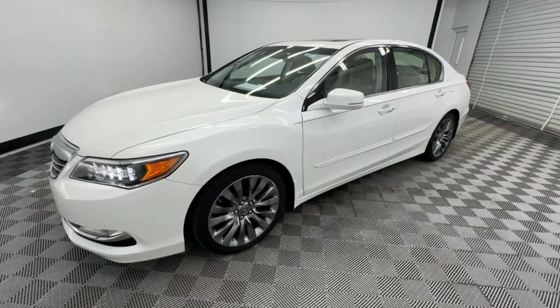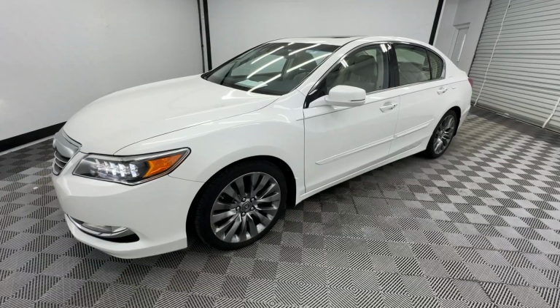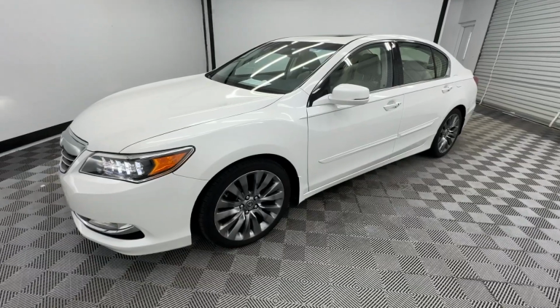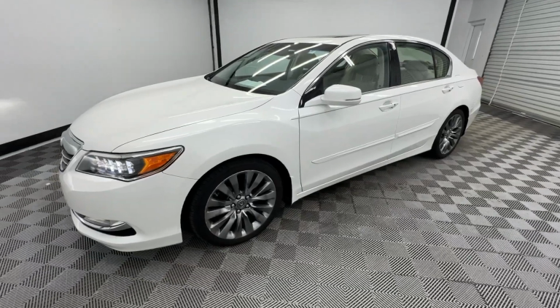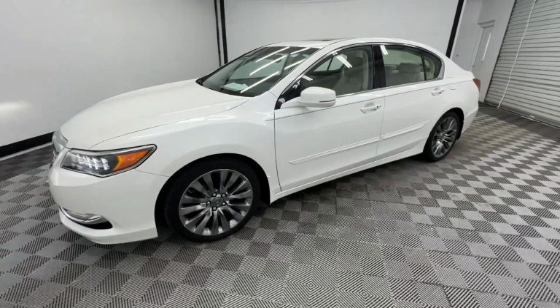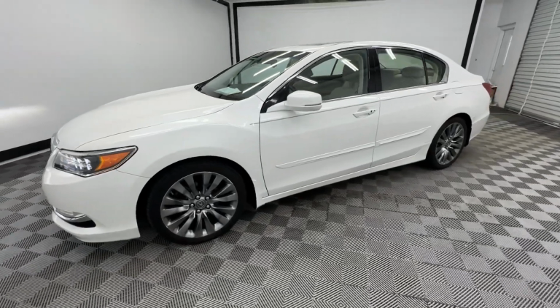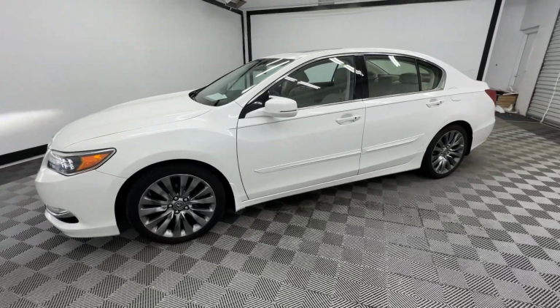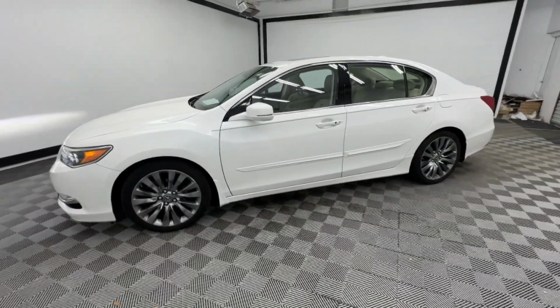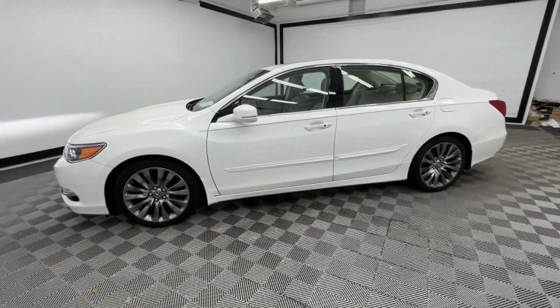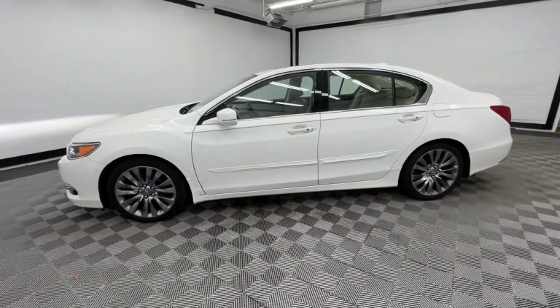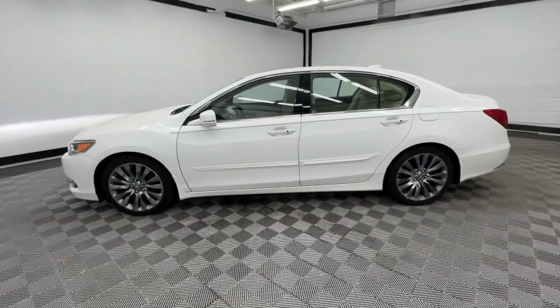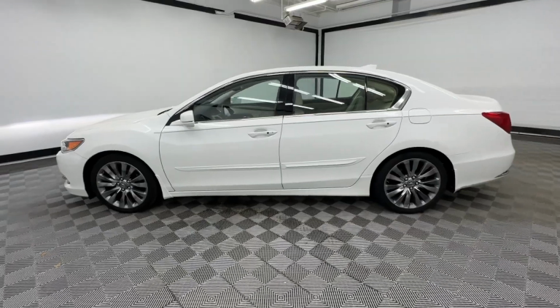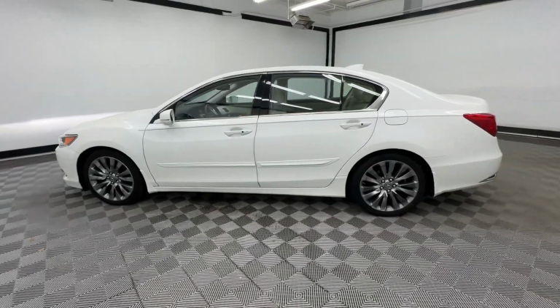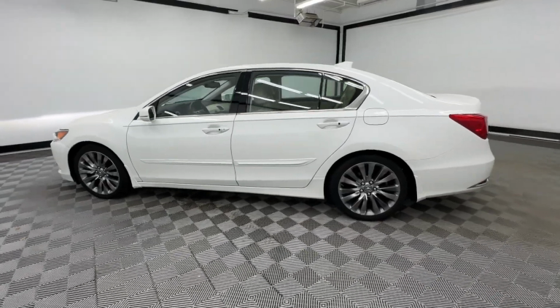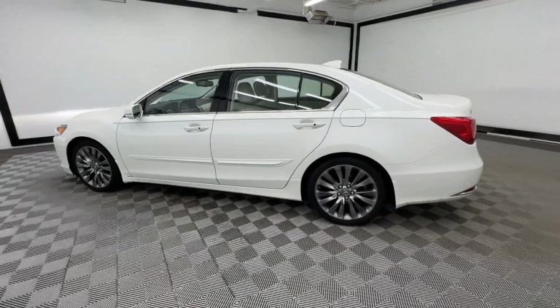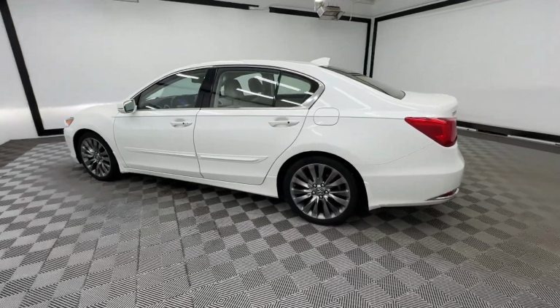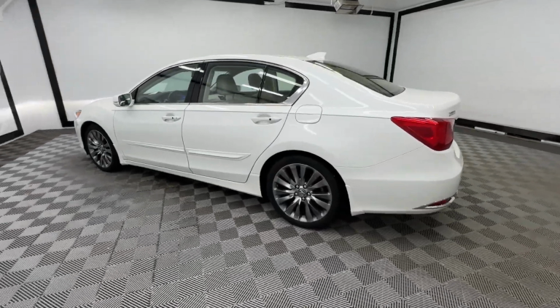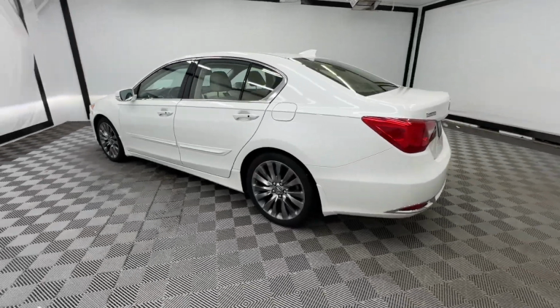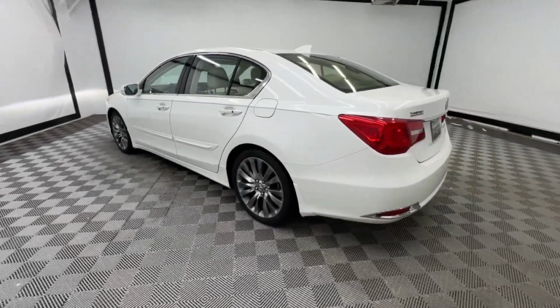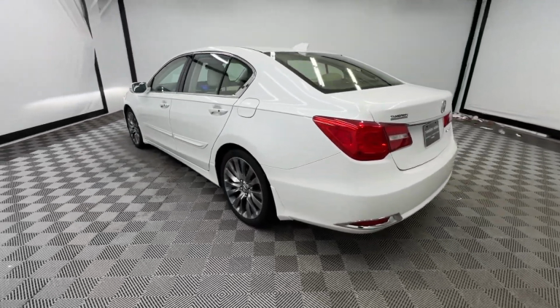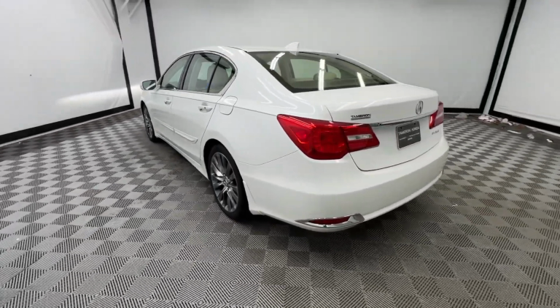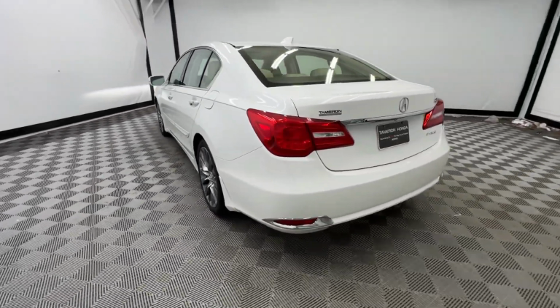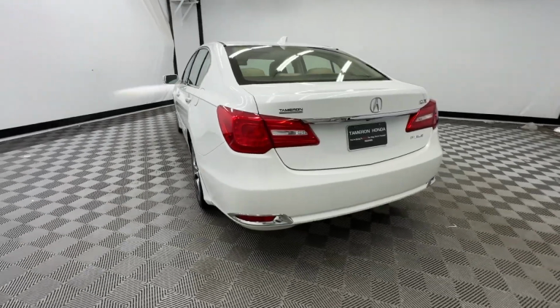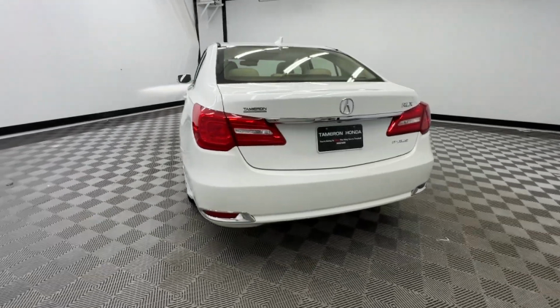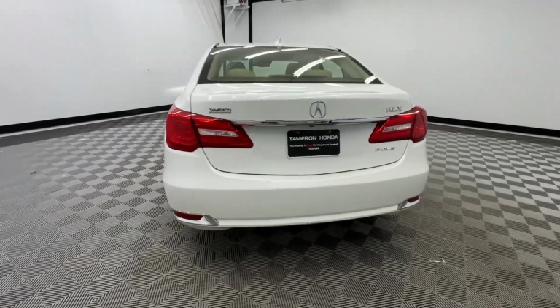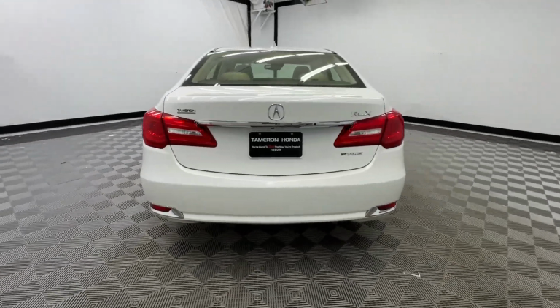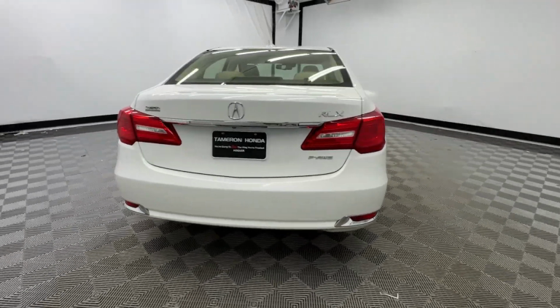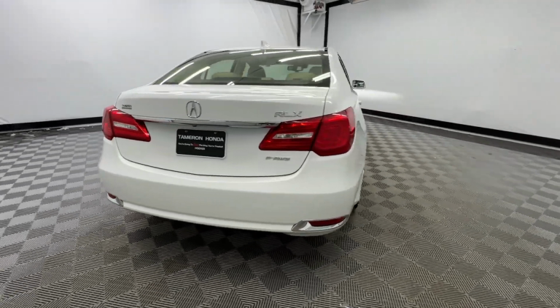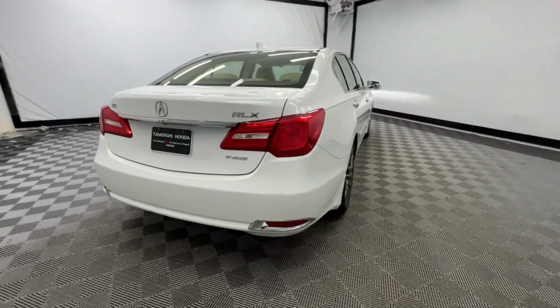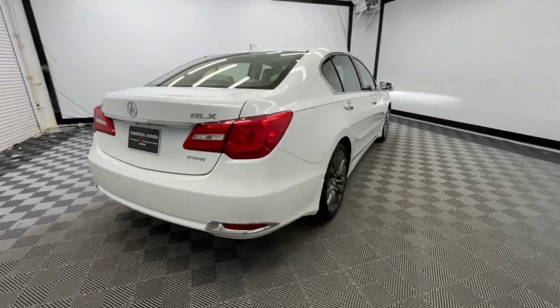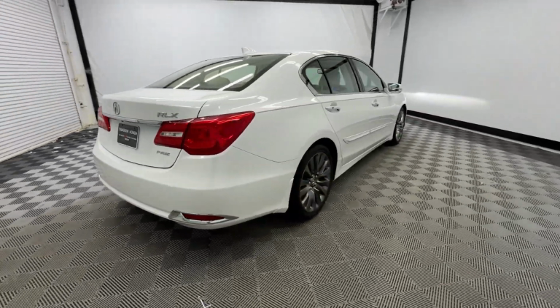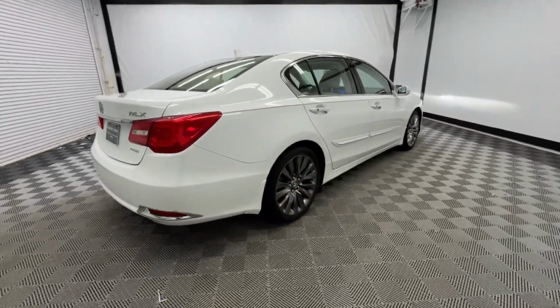Get acquainted with the 2016 Acura RLX. This vehicle is an outstanding buy with fewer than 100,000 miles on the odometer. Feel the thrill of performance and the delight of luxury. Experience the RLX.